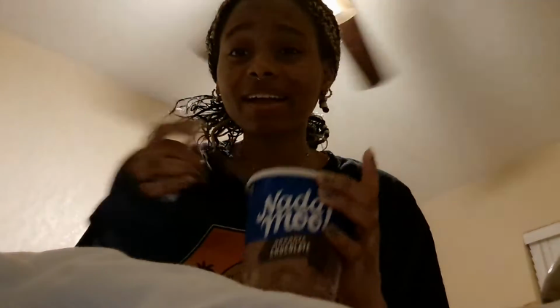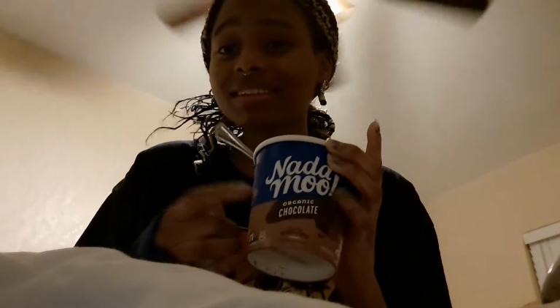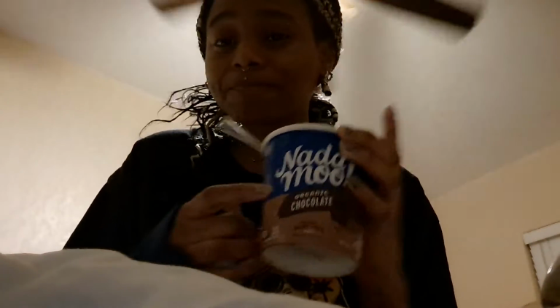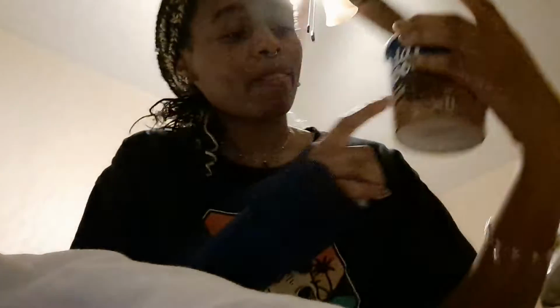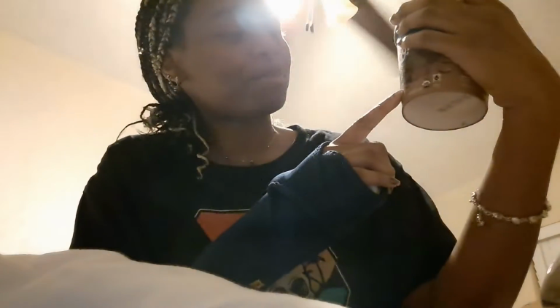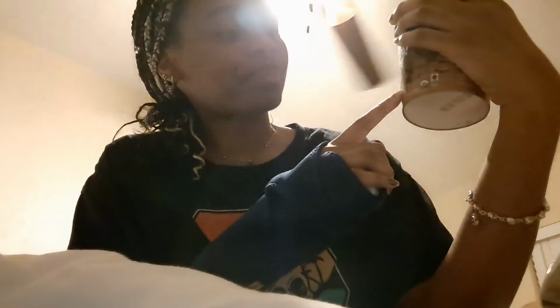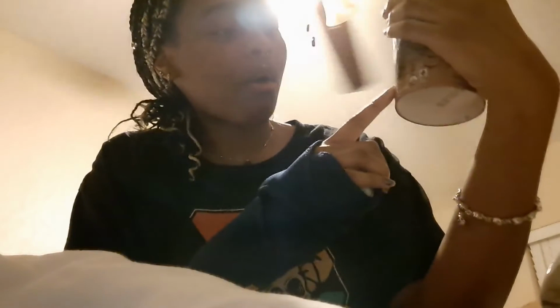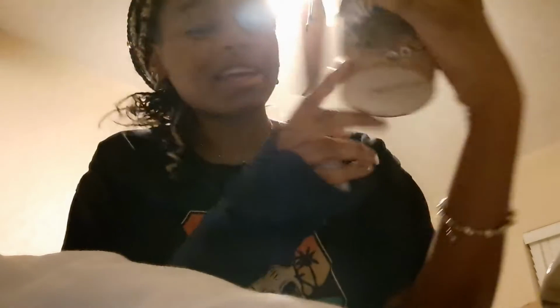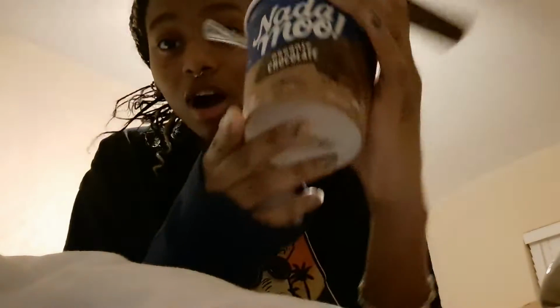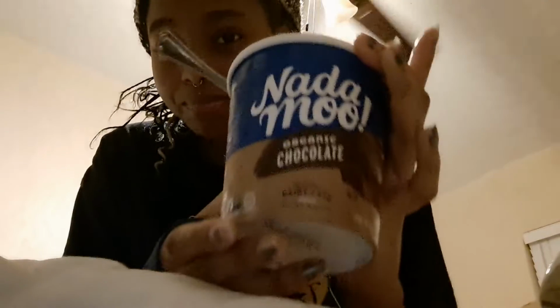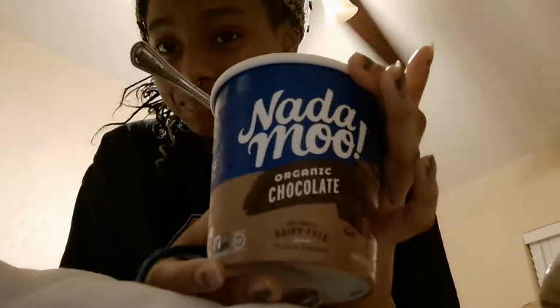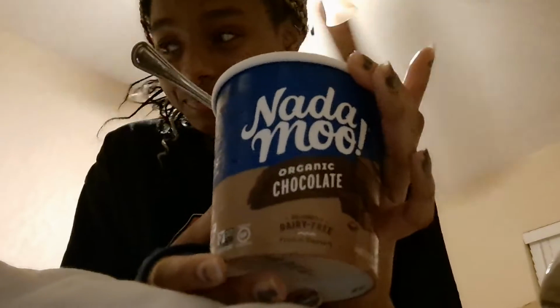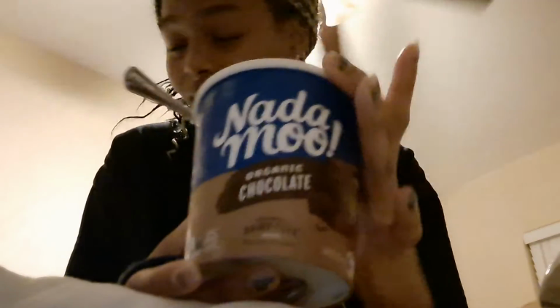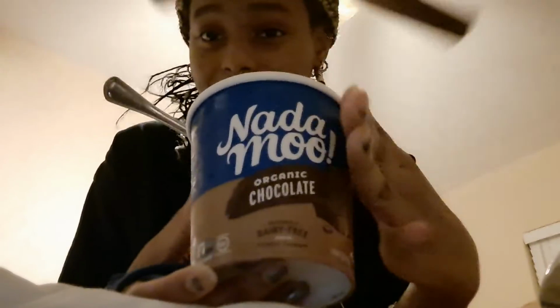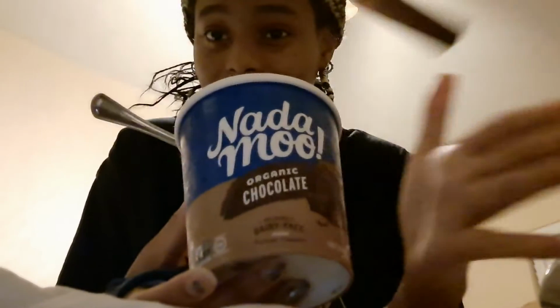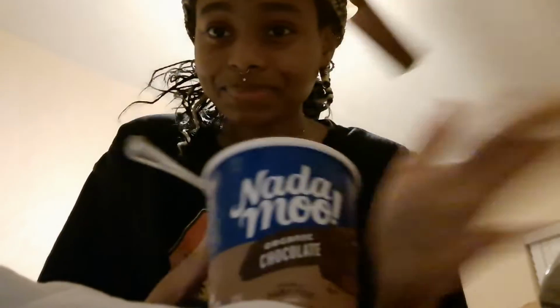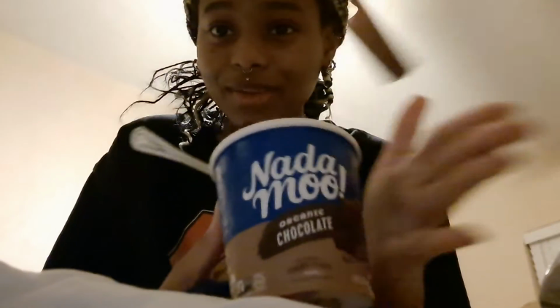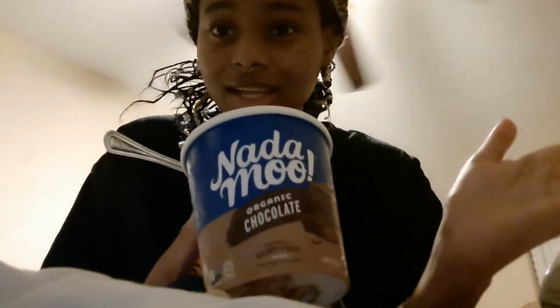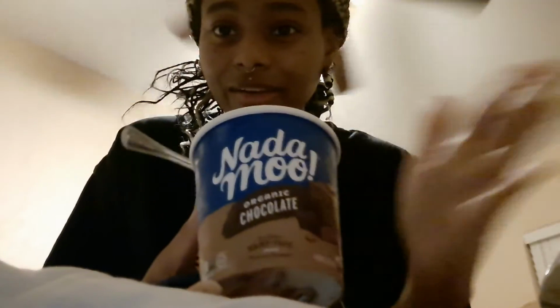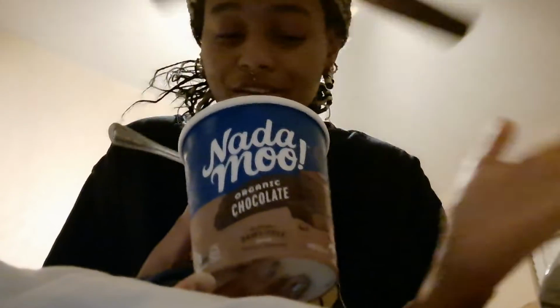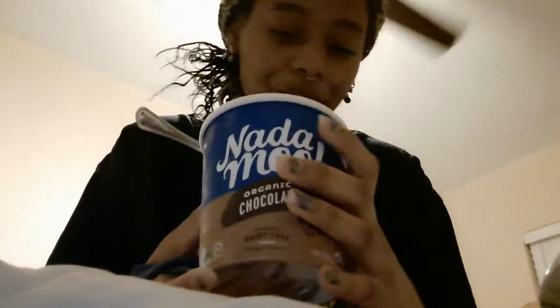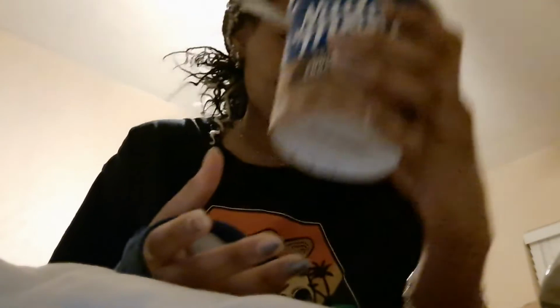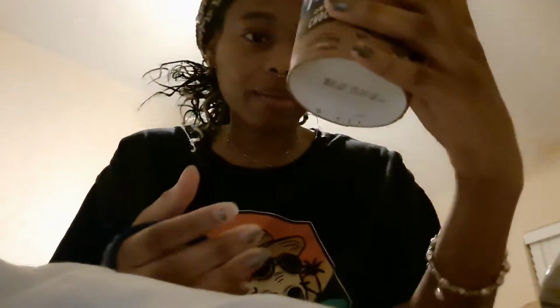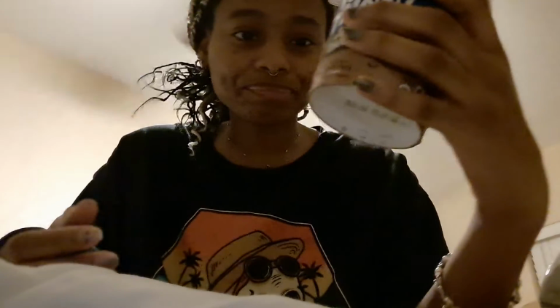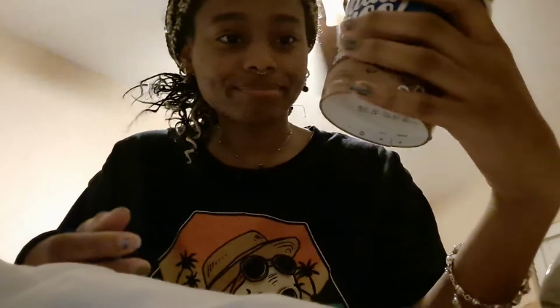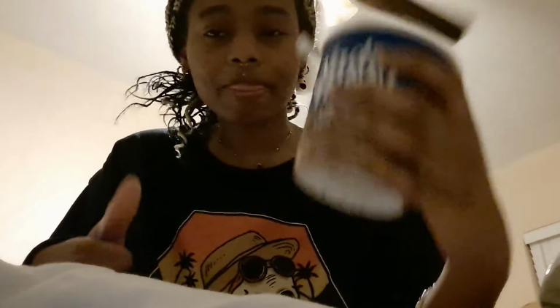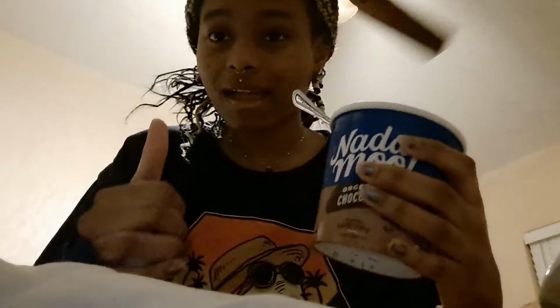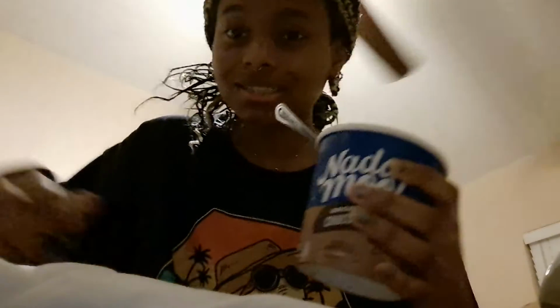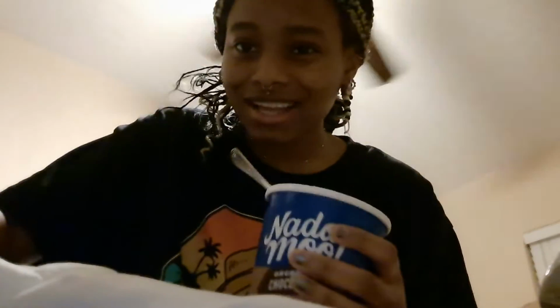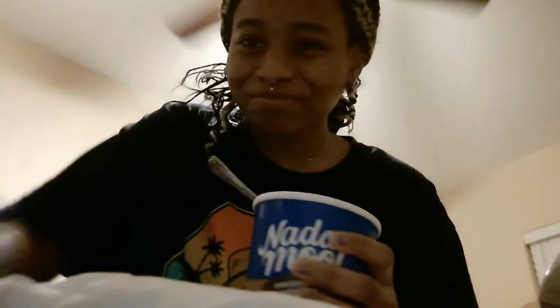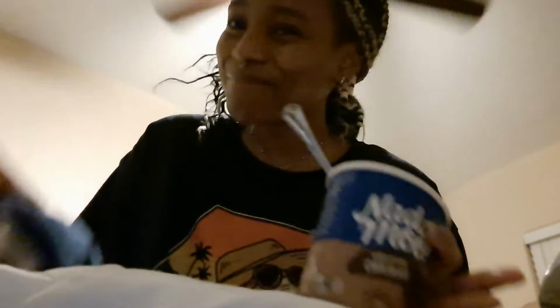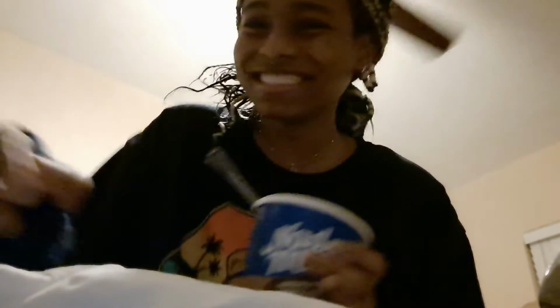I get this — organic chocolate, vegan, dairy free. Bye guys.